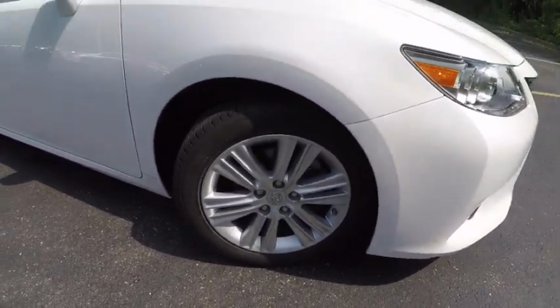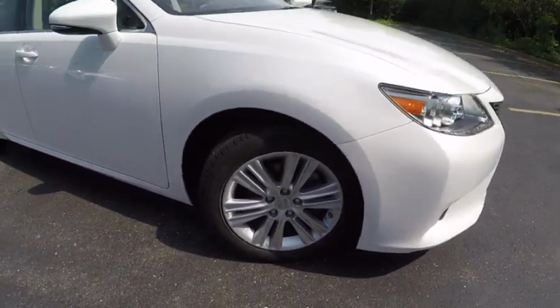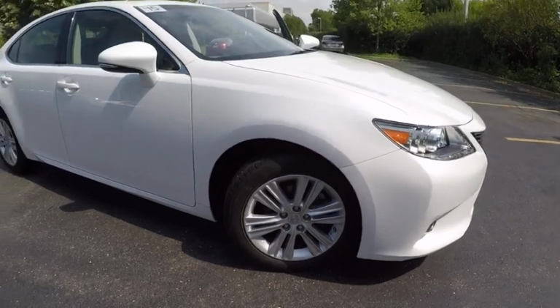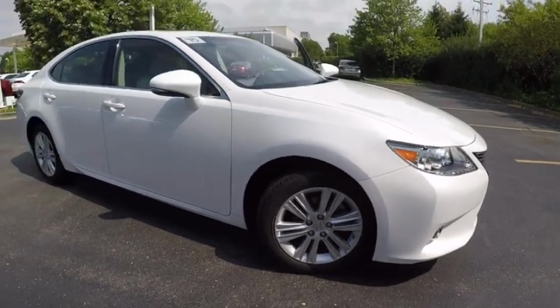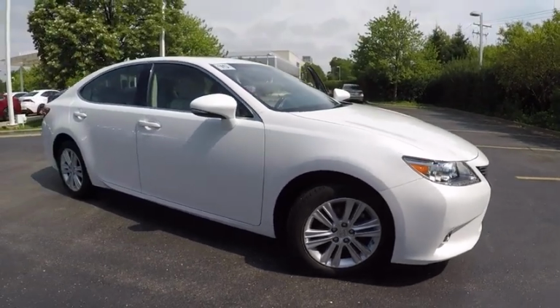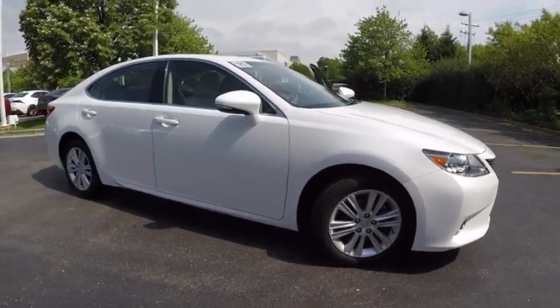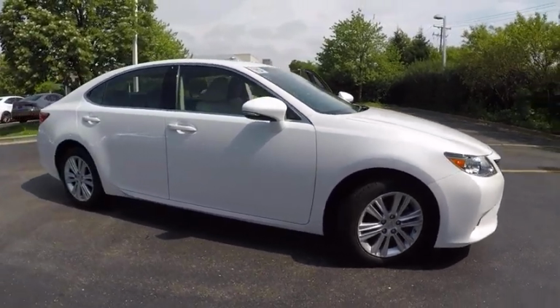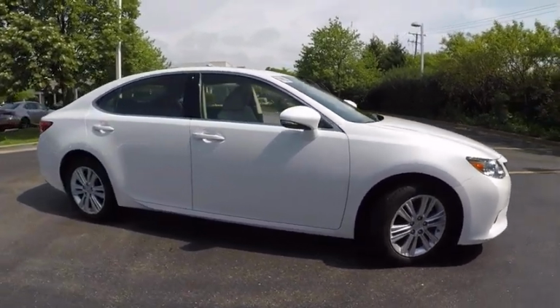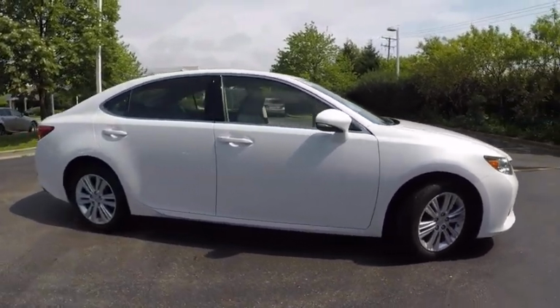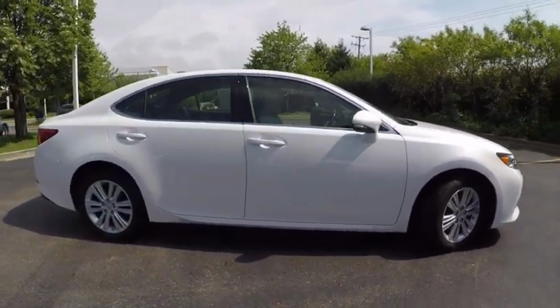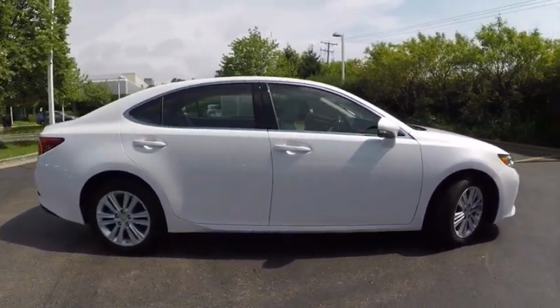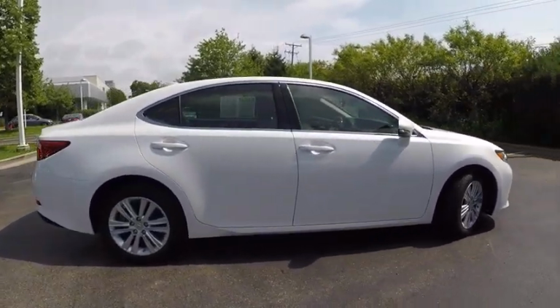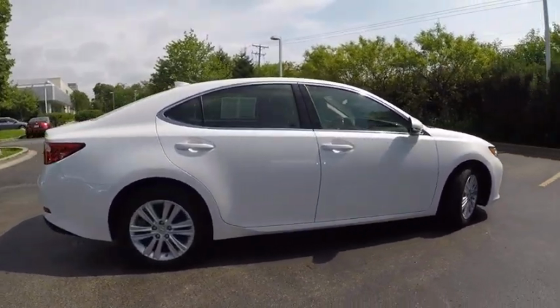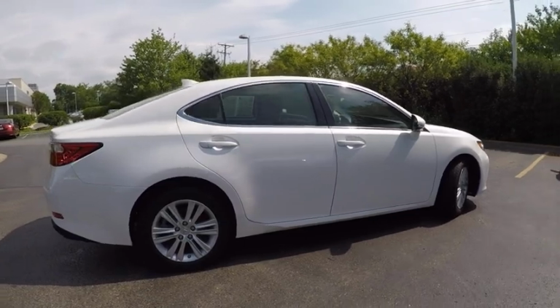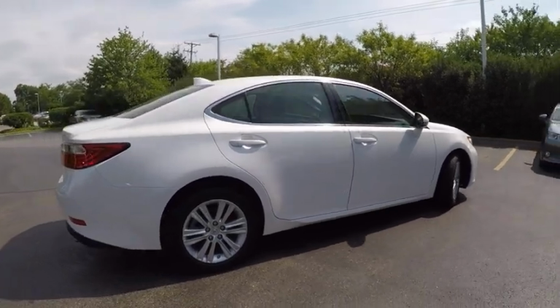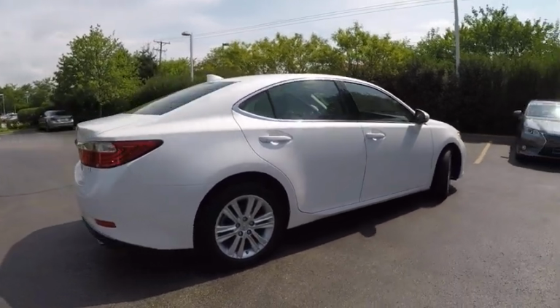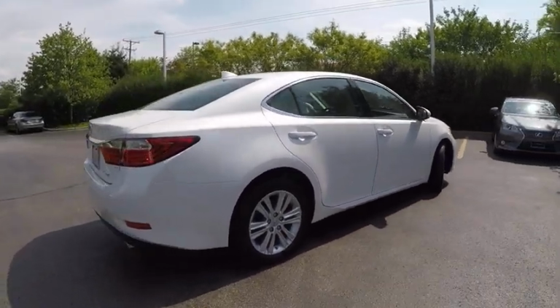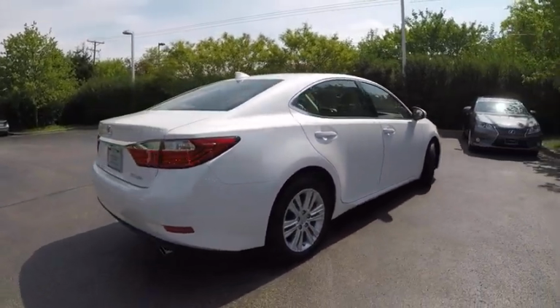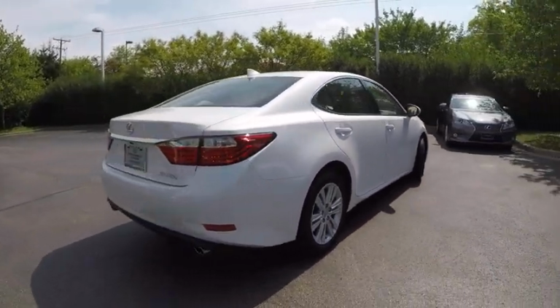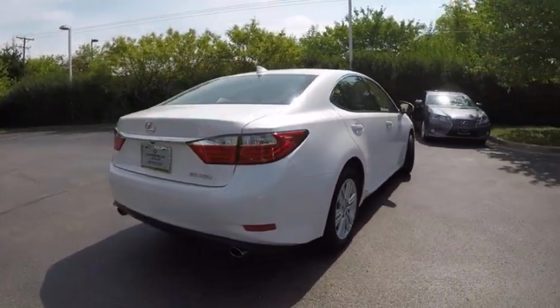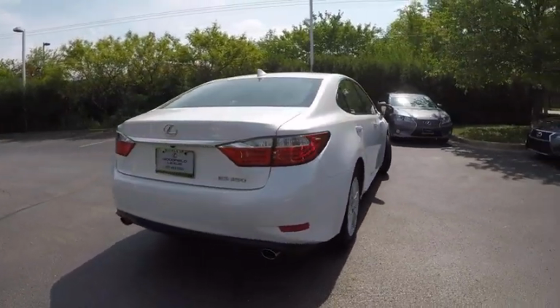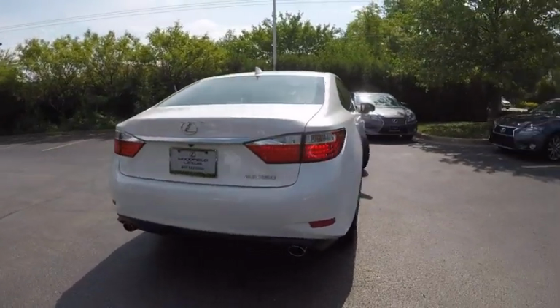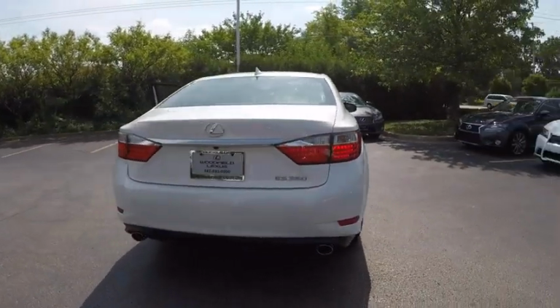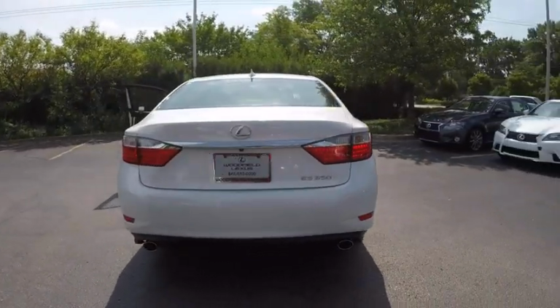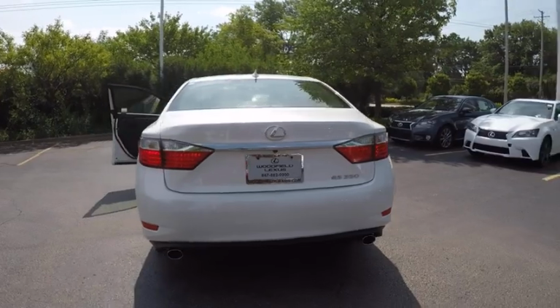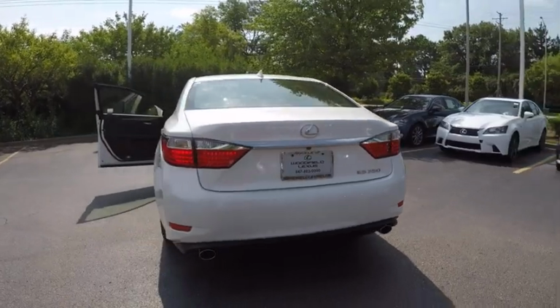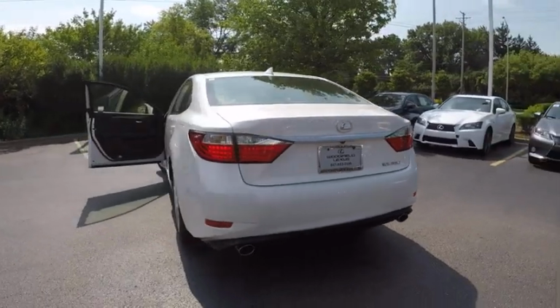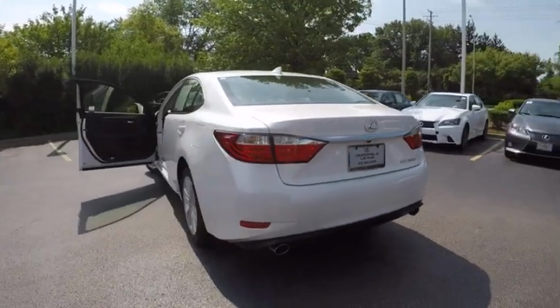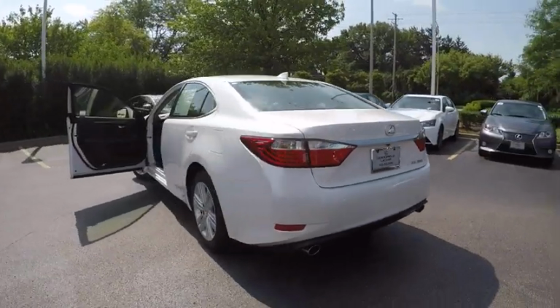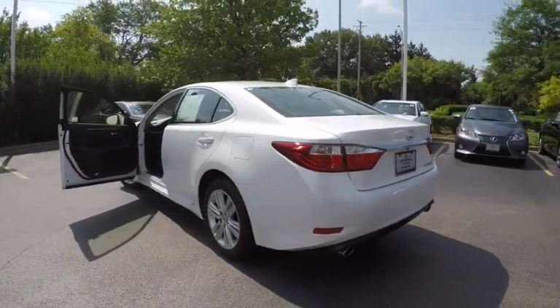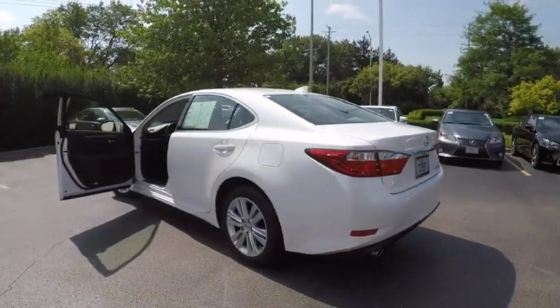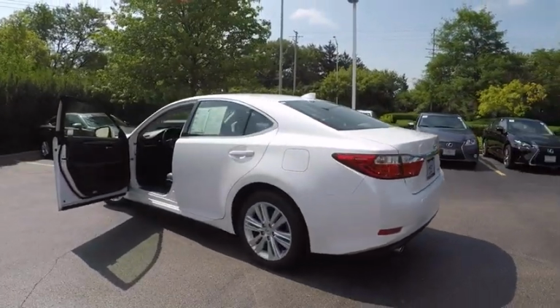A 3.5 liter V6 engine propels the ES from 0 to 60 miles per hour in 6.8 seconds. The countless standard interior features transport you to a new level of luxury and convenience, and it is priced below $30,000.